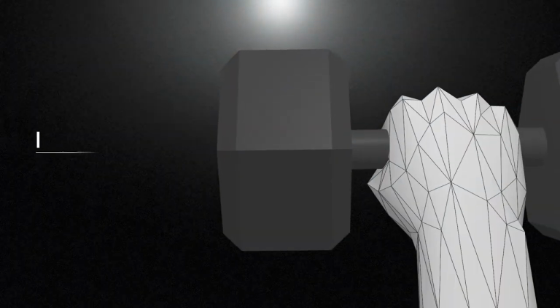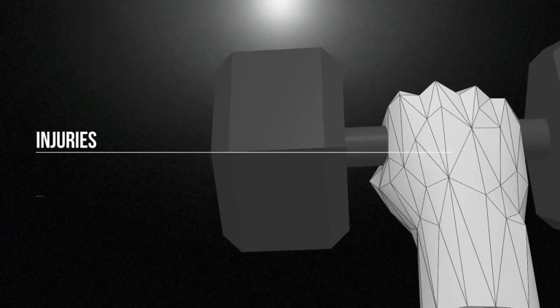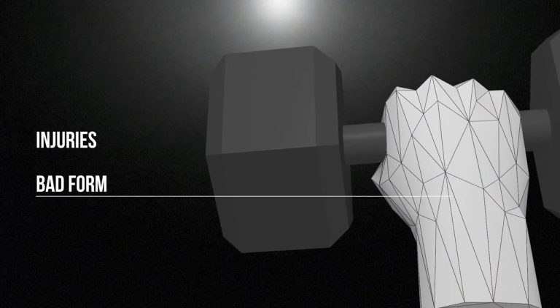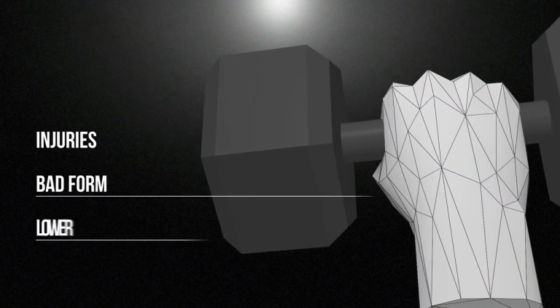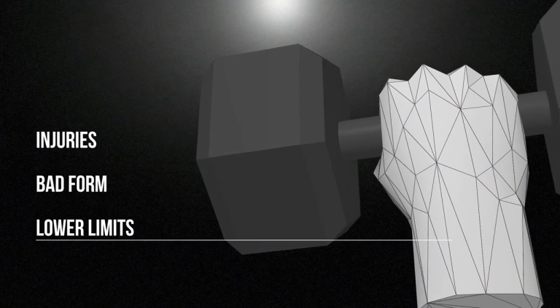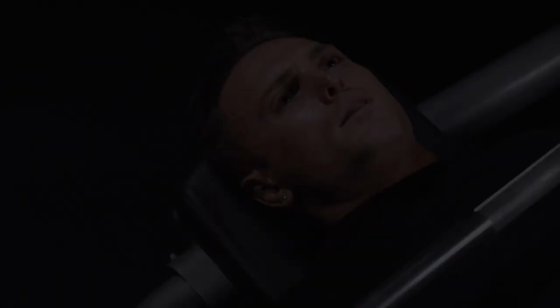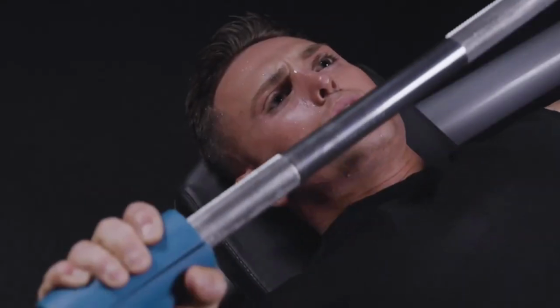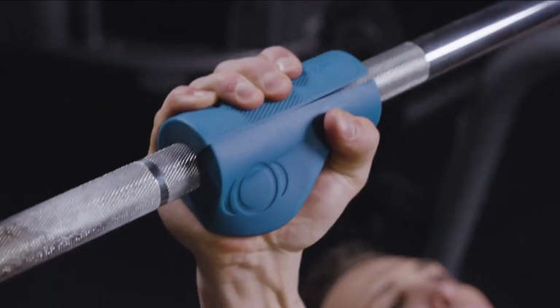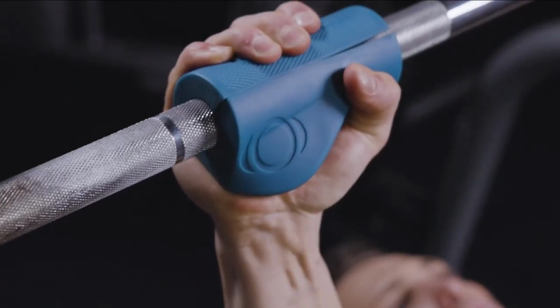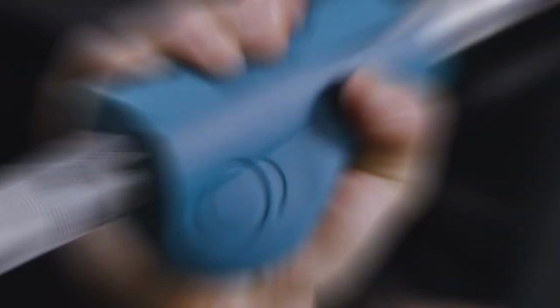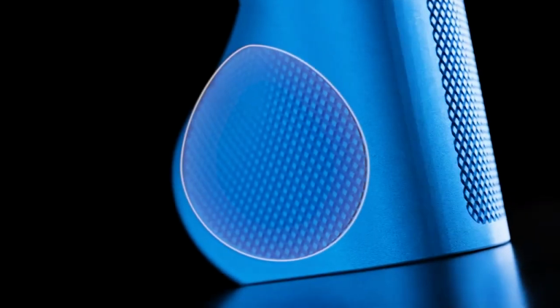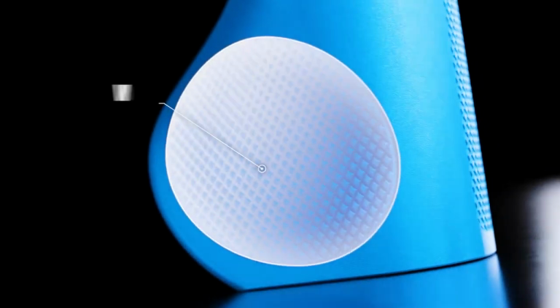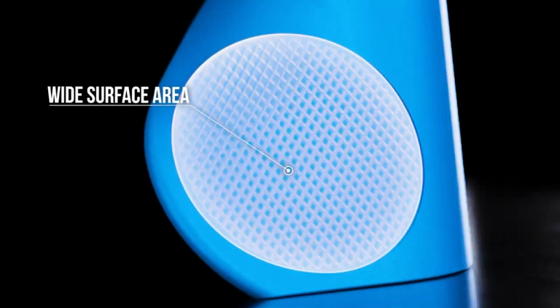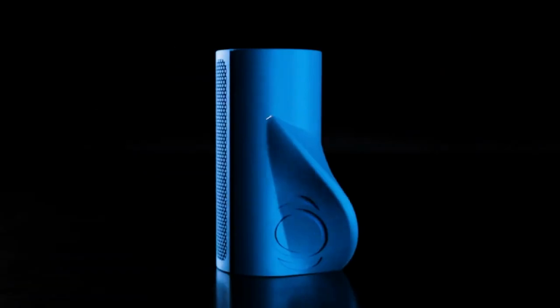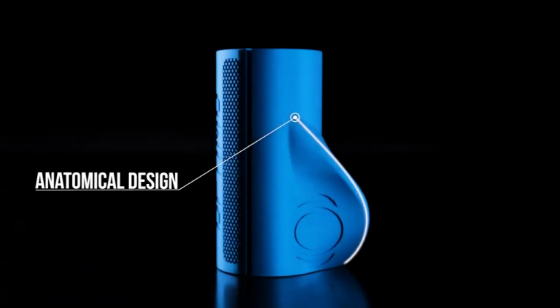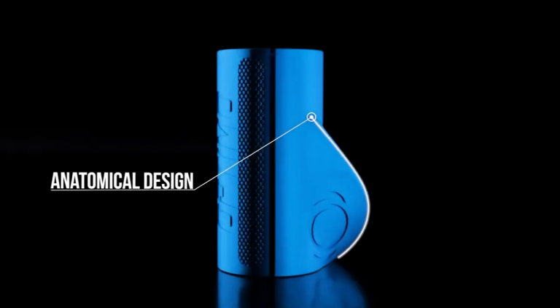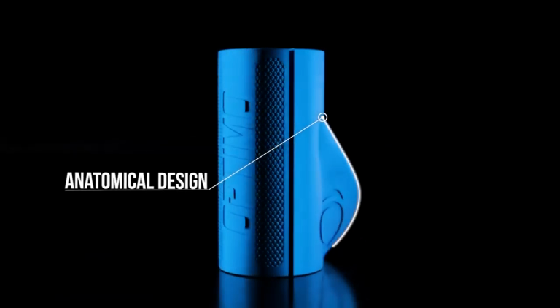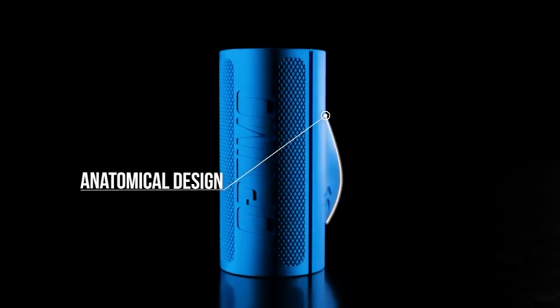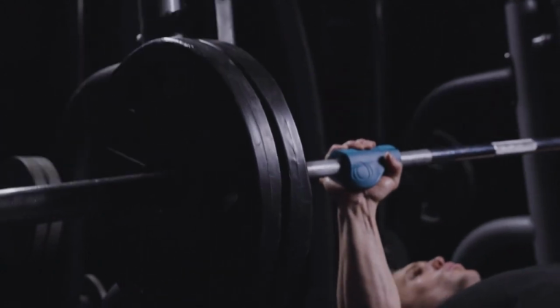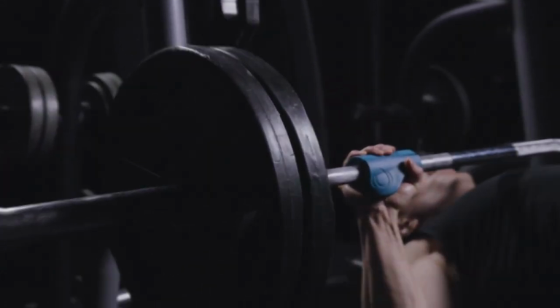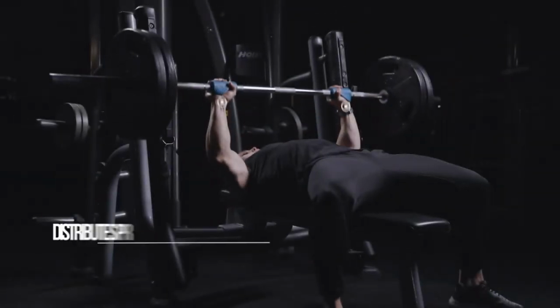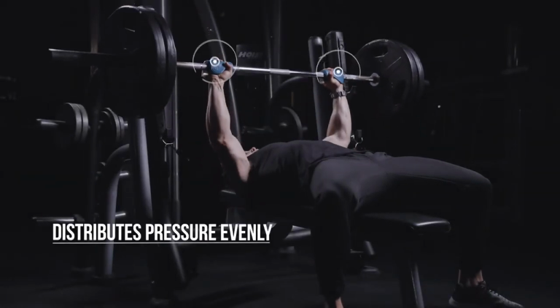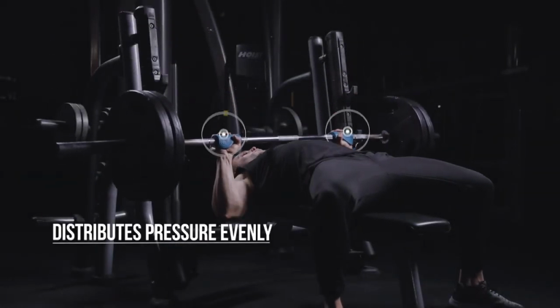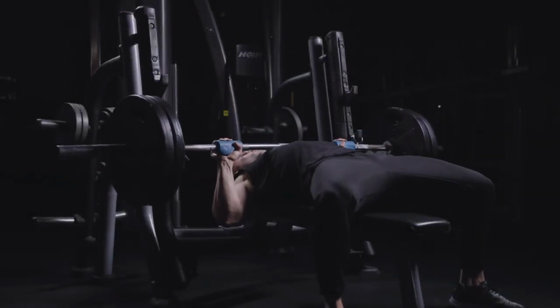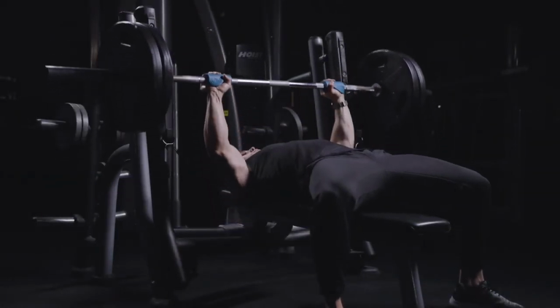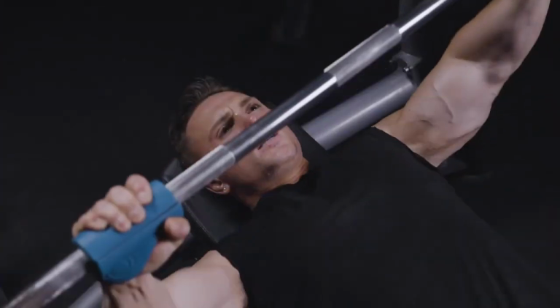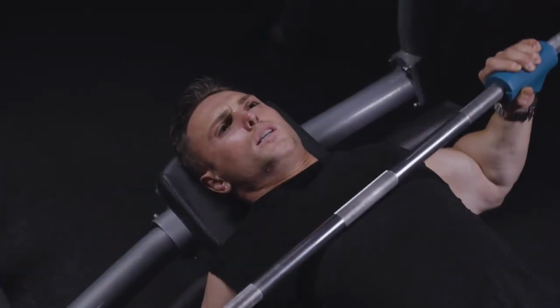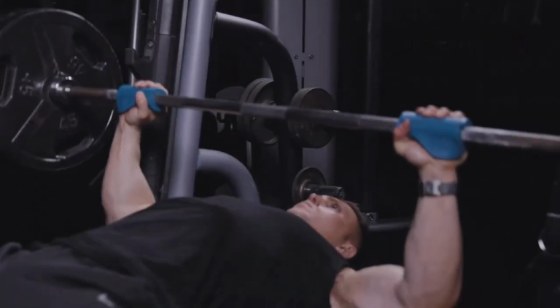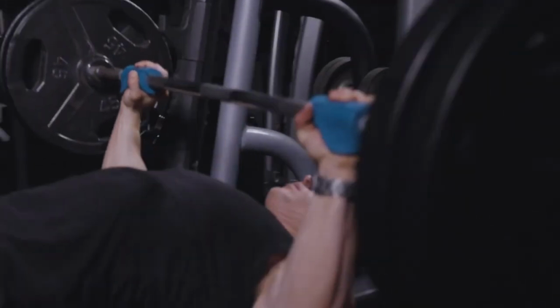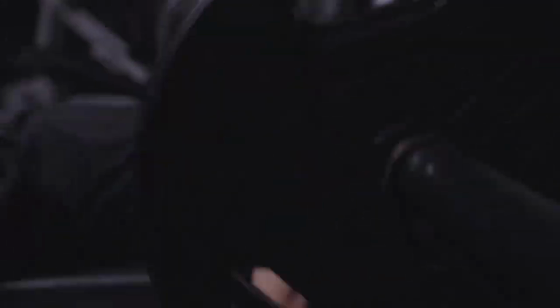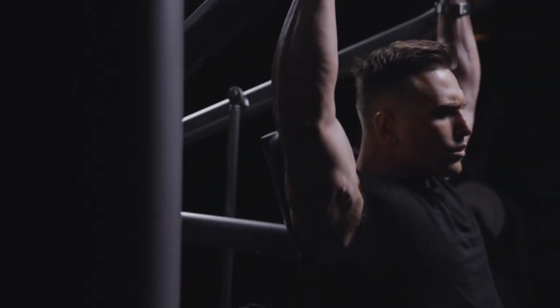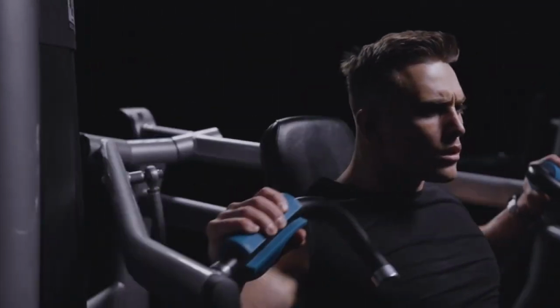Optimo features a thick wing designed to create a wide surface area that fits perfectly into each hand and distributes force evenly across your palm, so you can lift without strain.